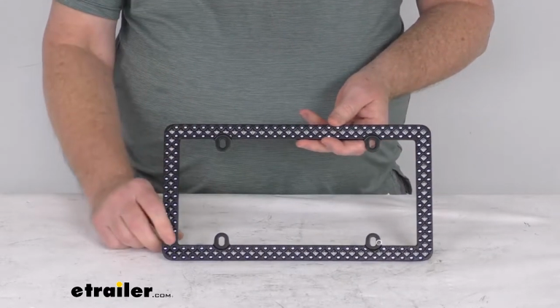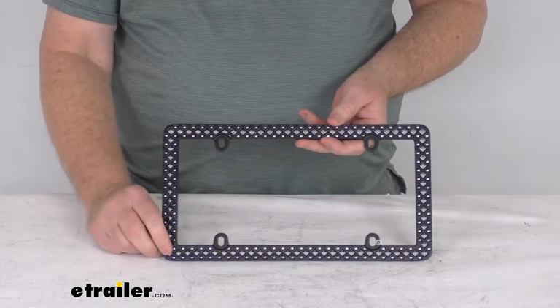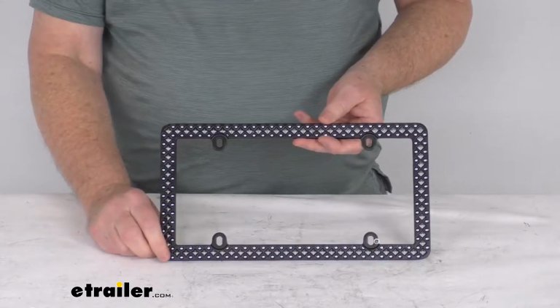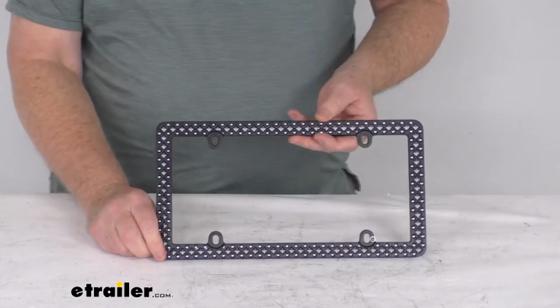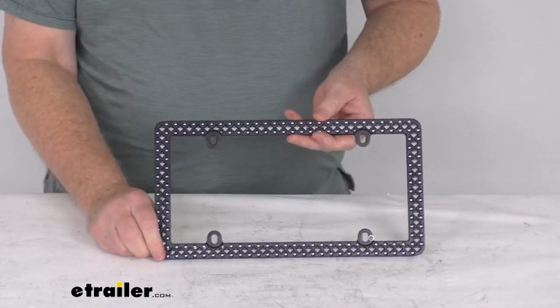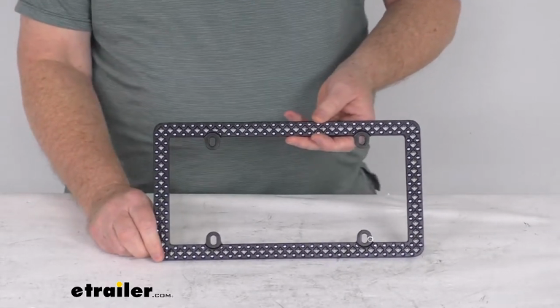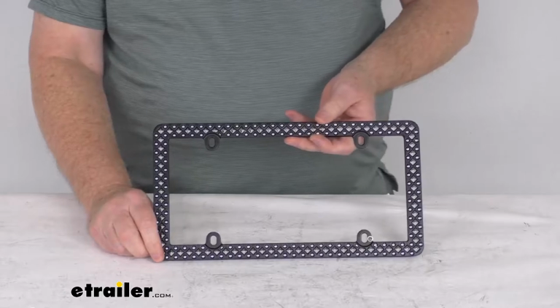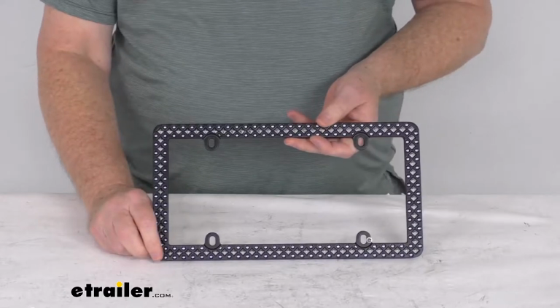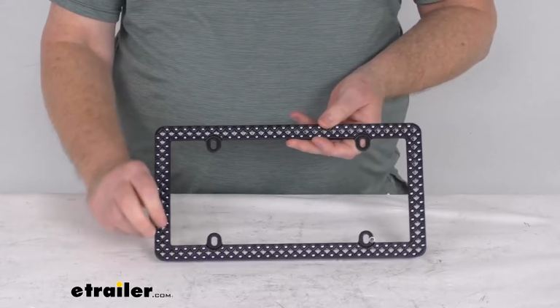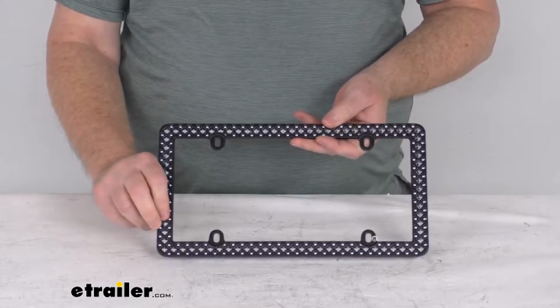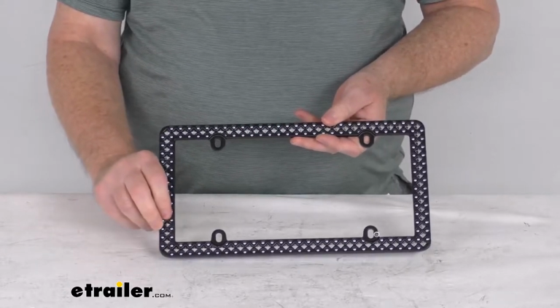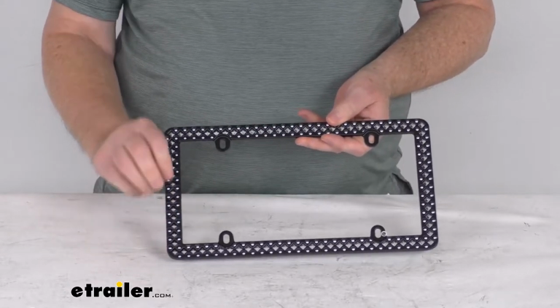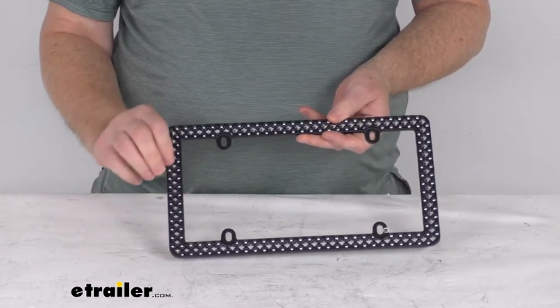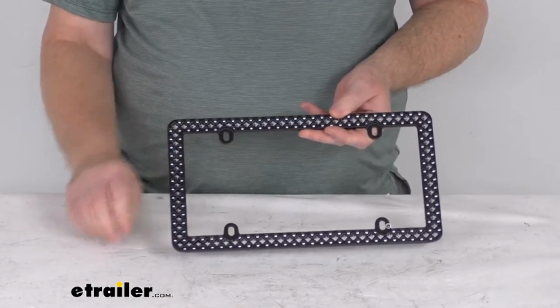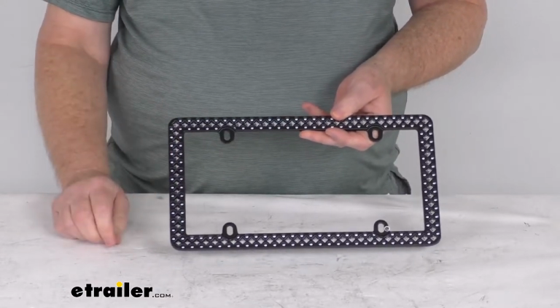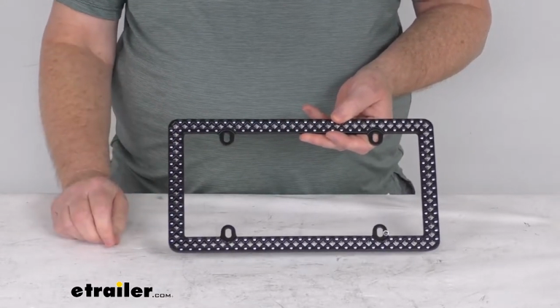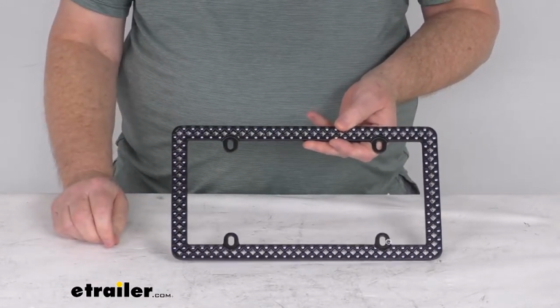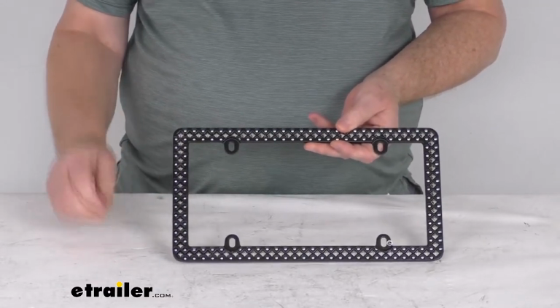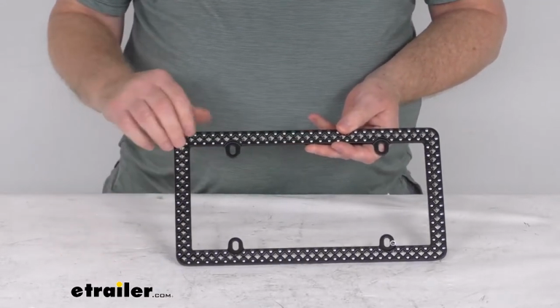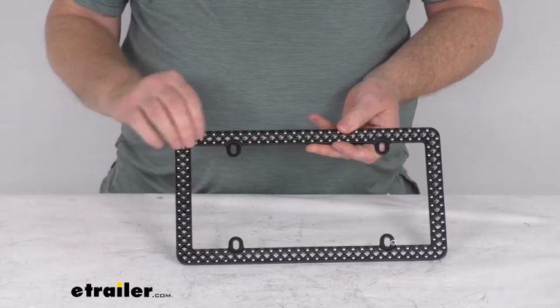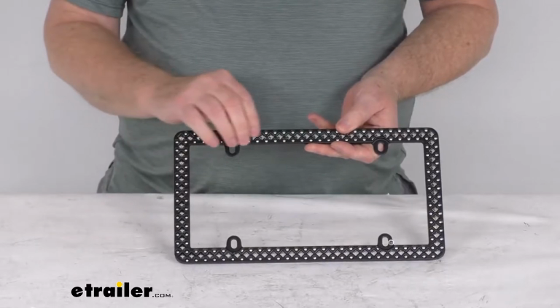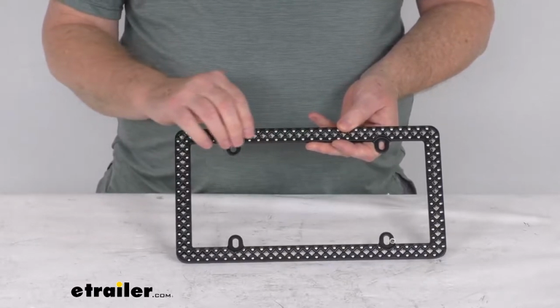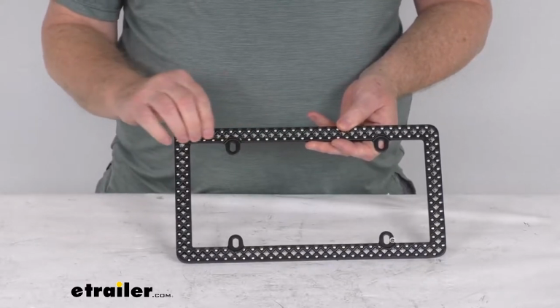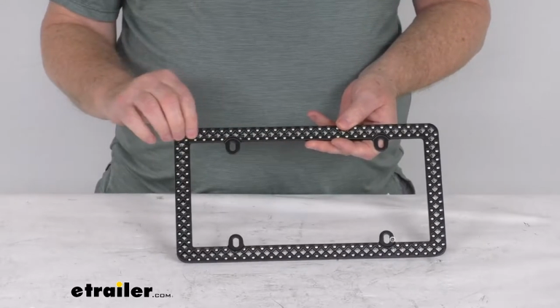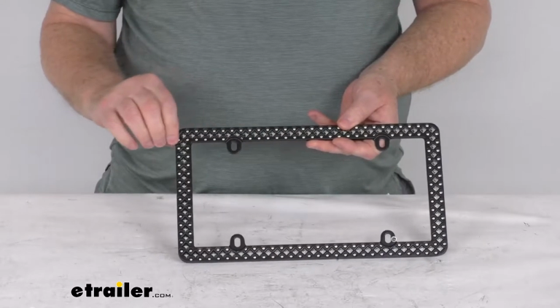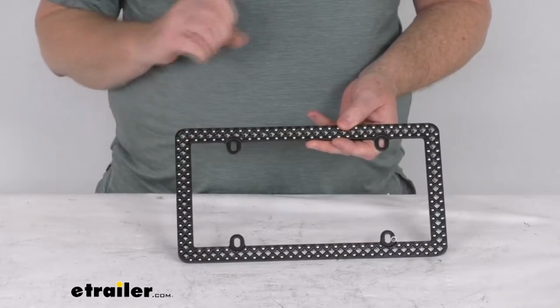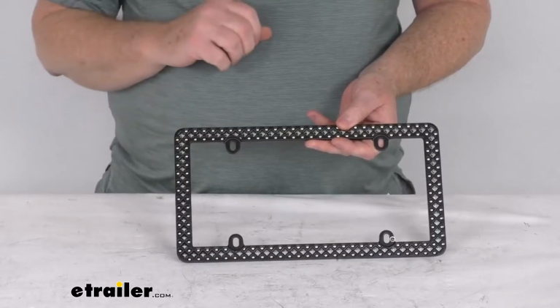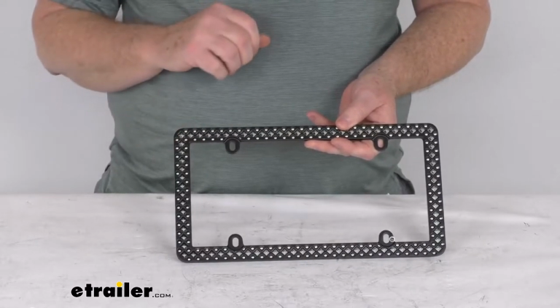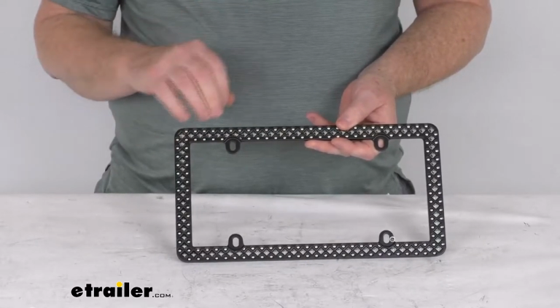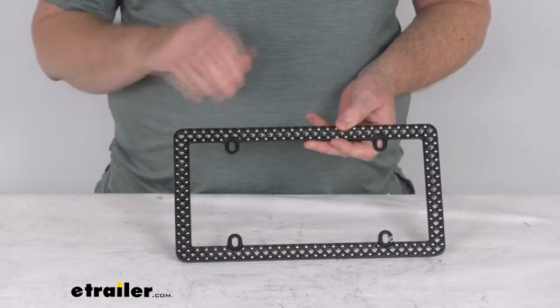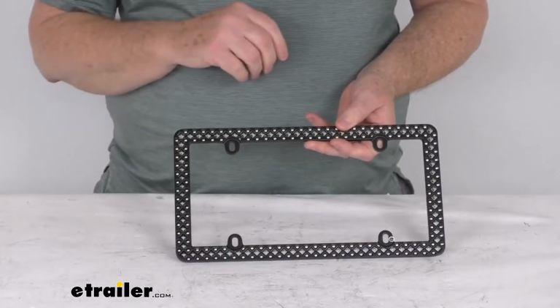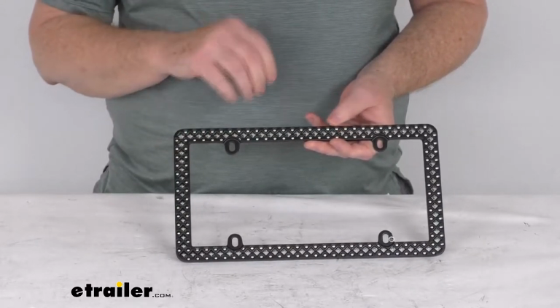This bold black metal frame with chrome plated plastic studs commands attention and respect when you hit the road. It uses round and diamond shaped chrome studs that will stand out on the matte black background.